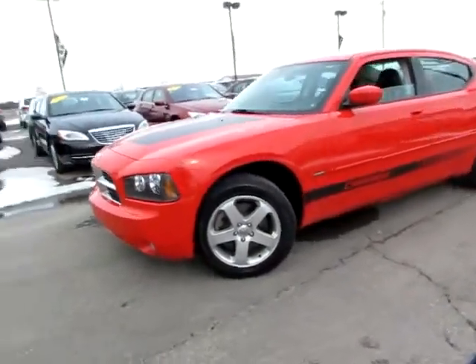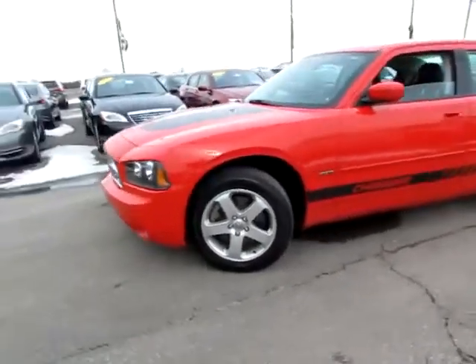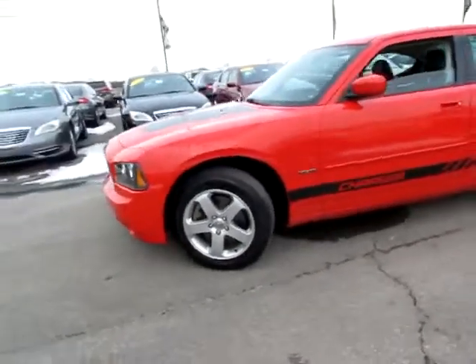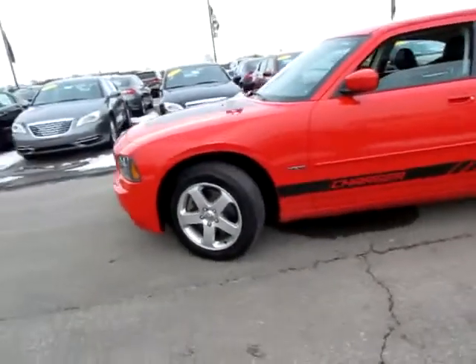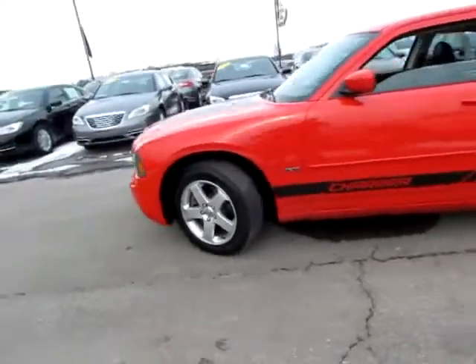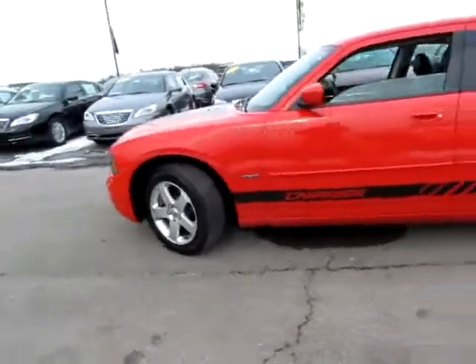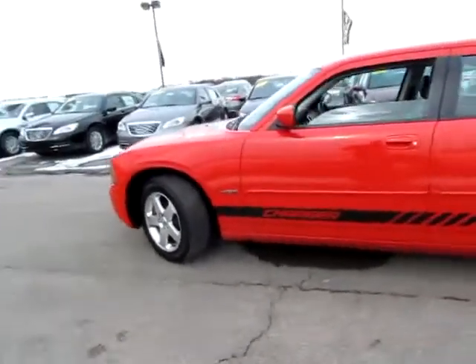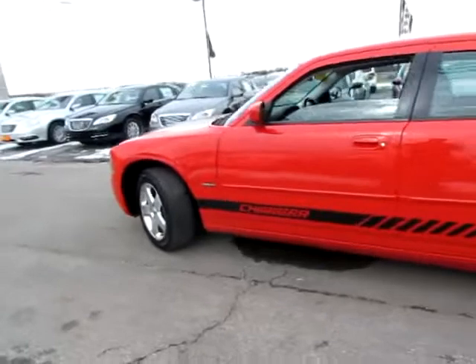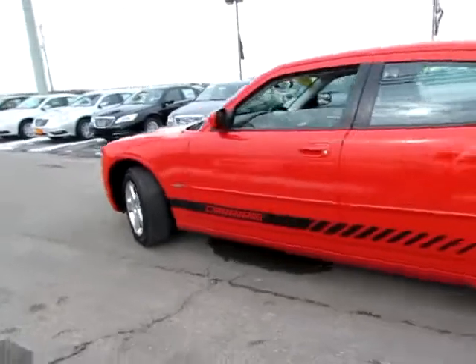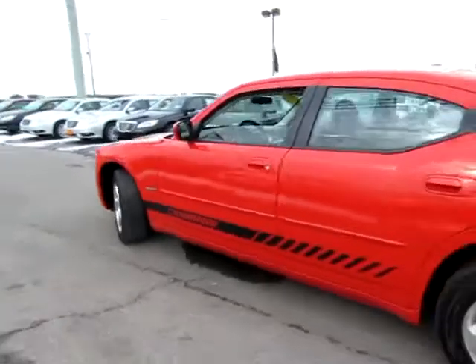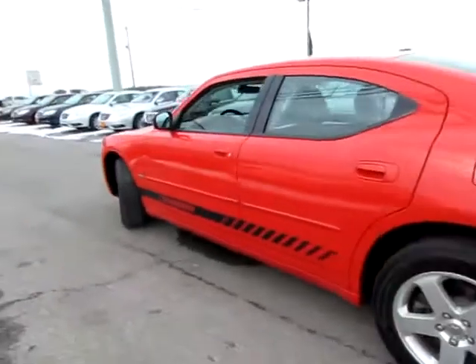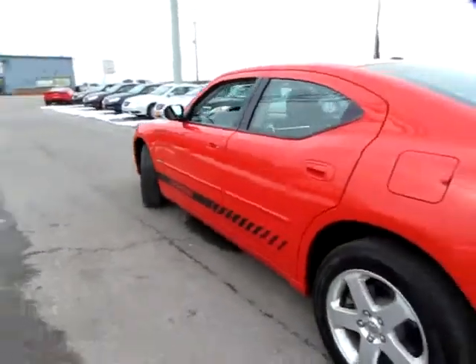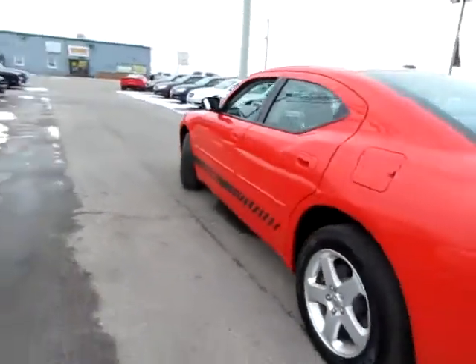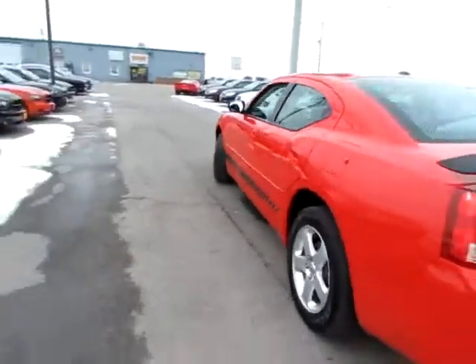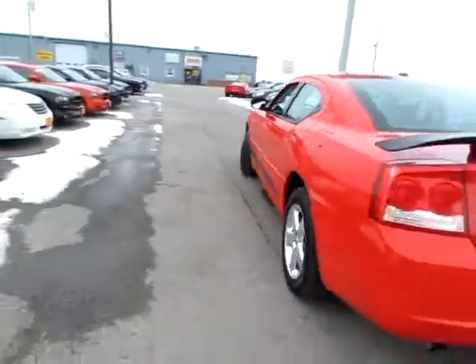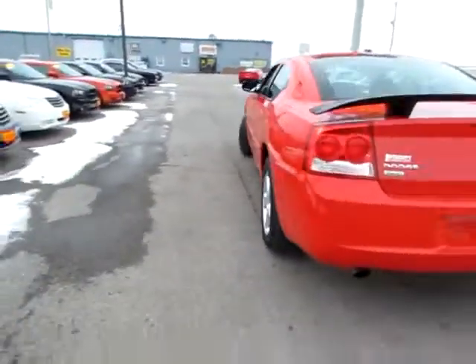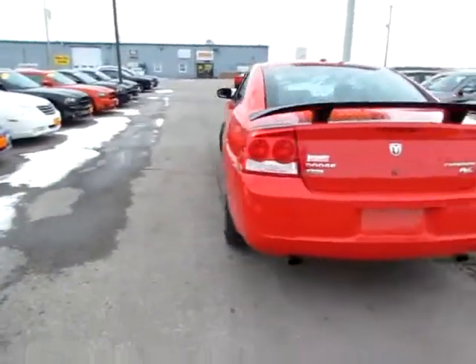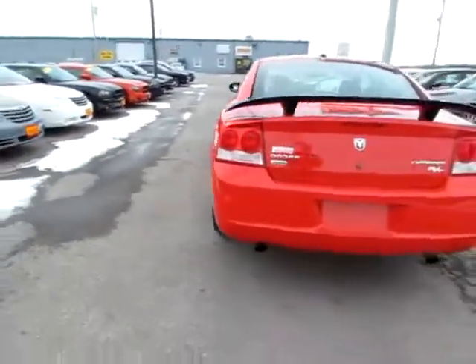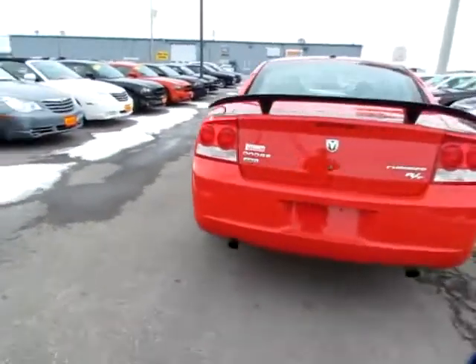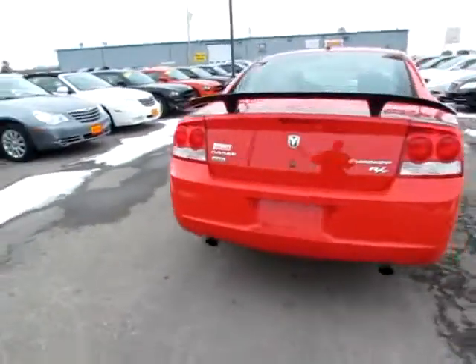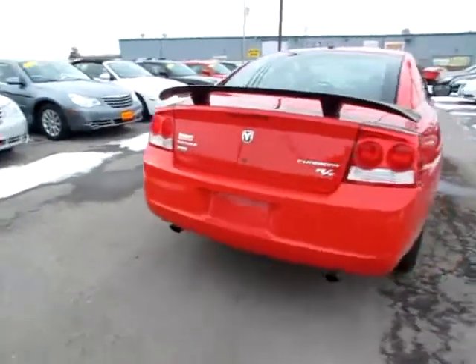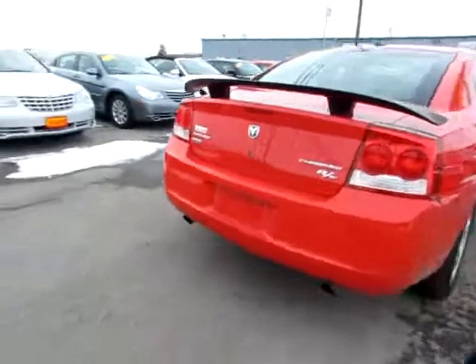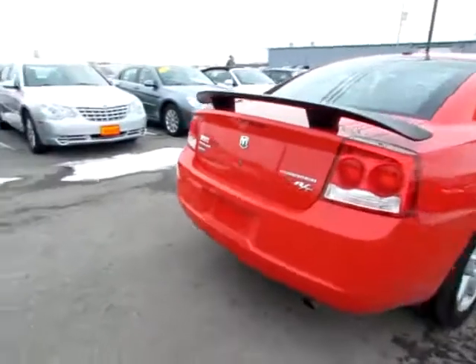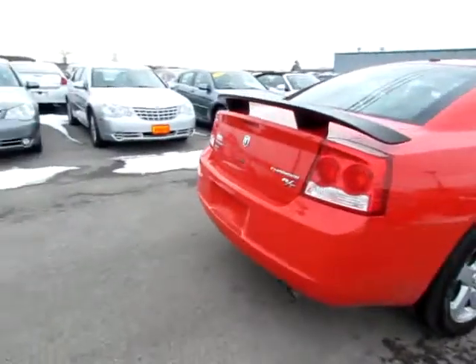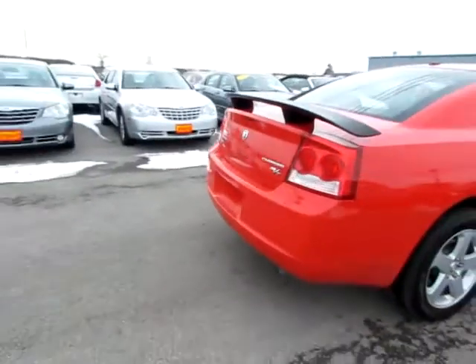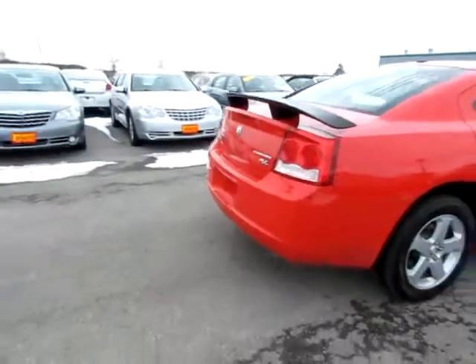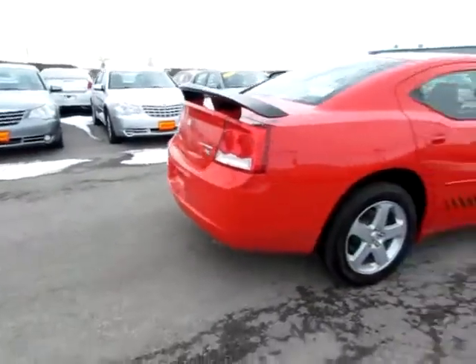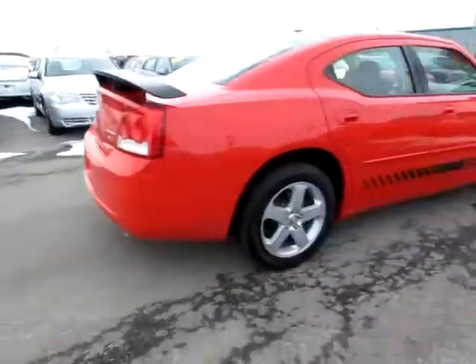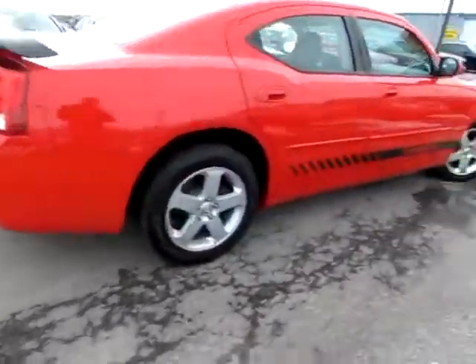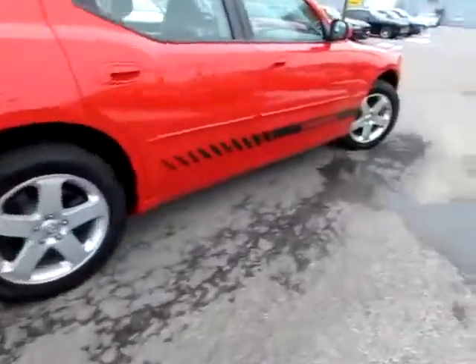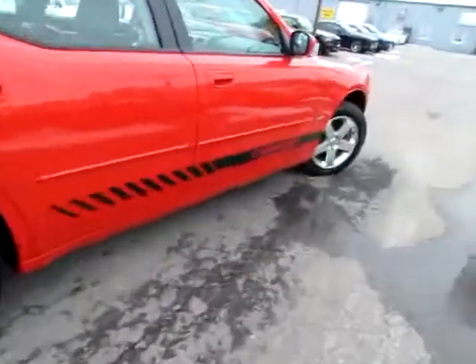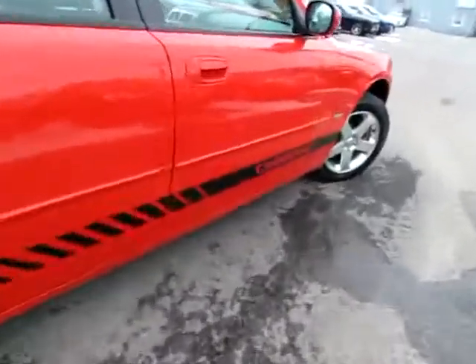This is a beautiful red 2010 Dodge Charger. It is a Hemi, with a 5.7 liter engine, all wheel drive, and it's an RT — a Dodge Charger RT.